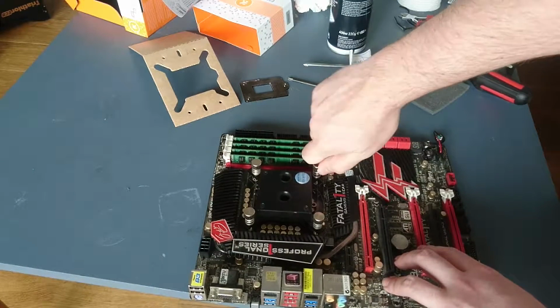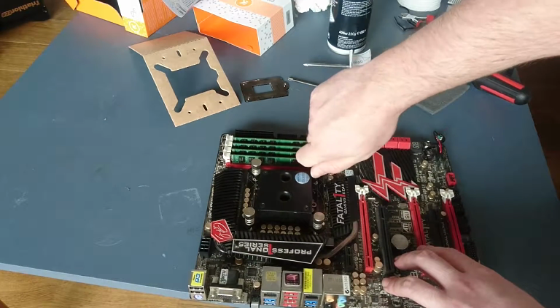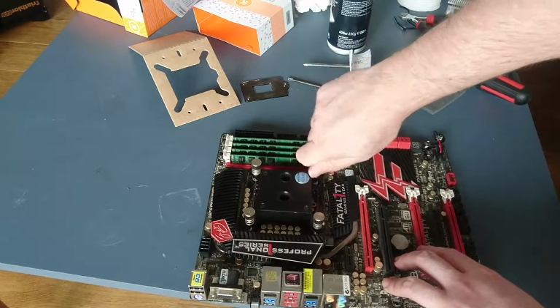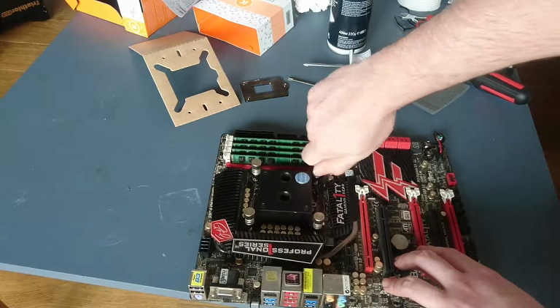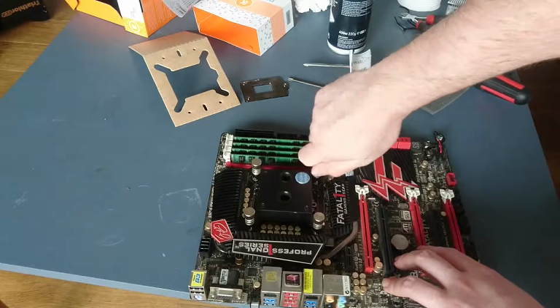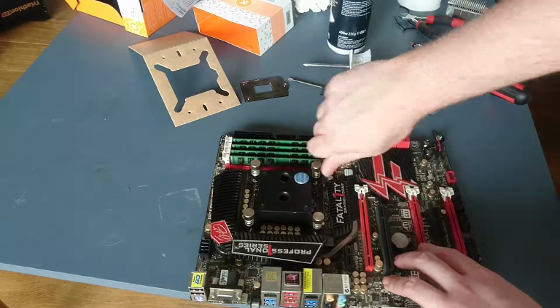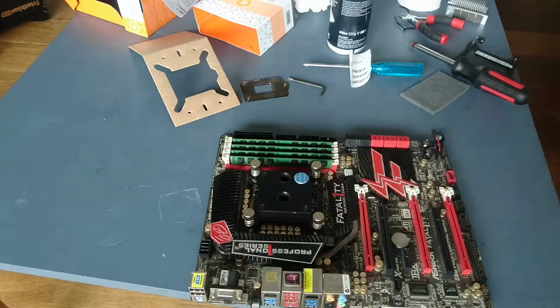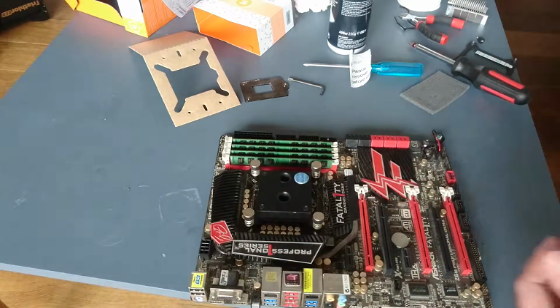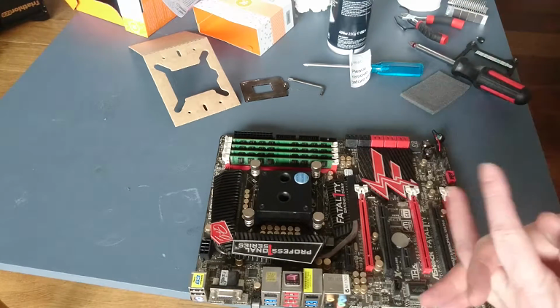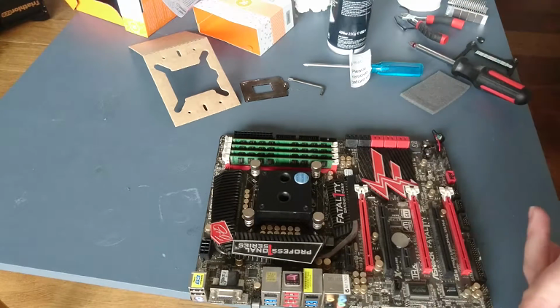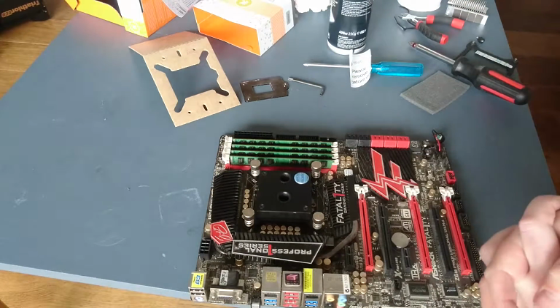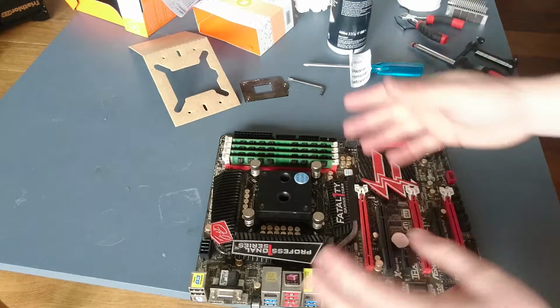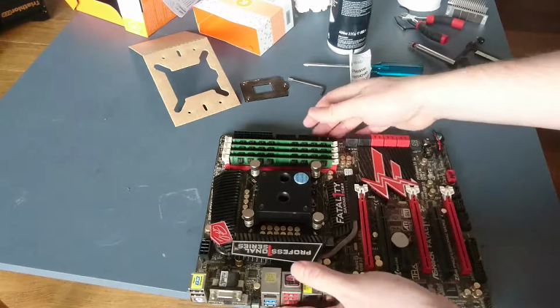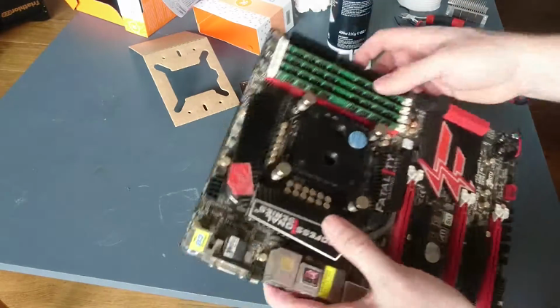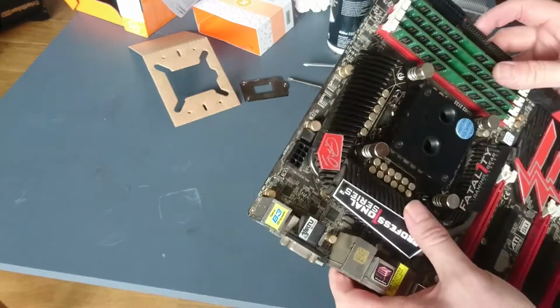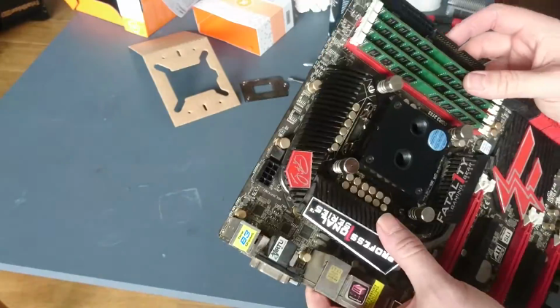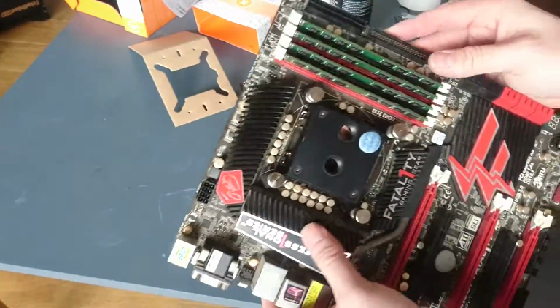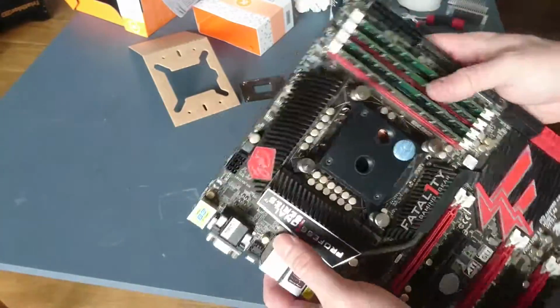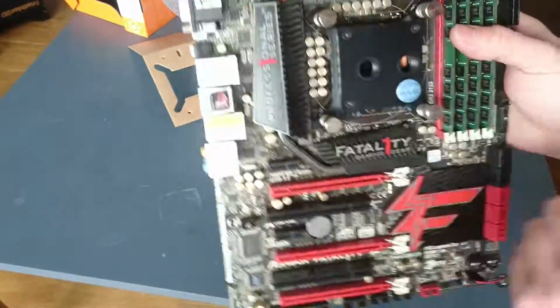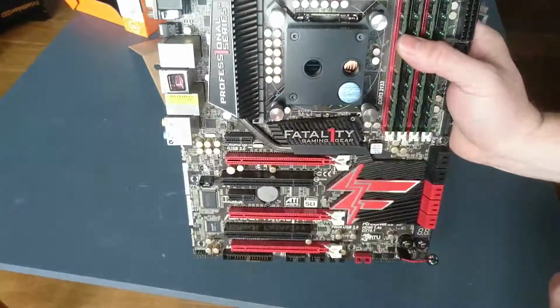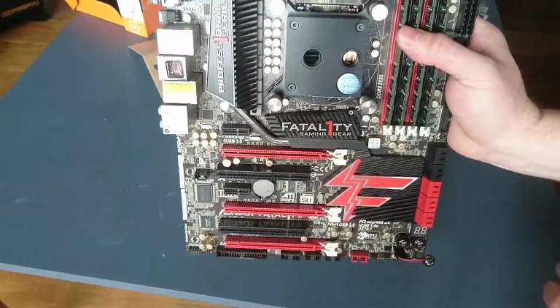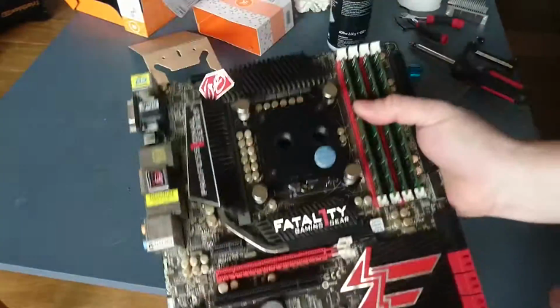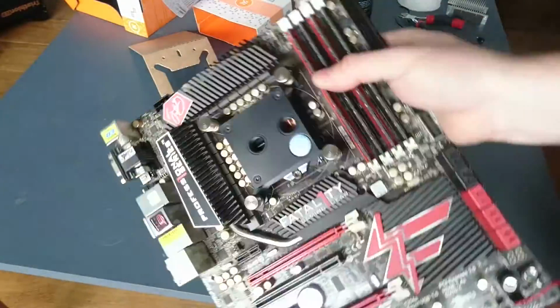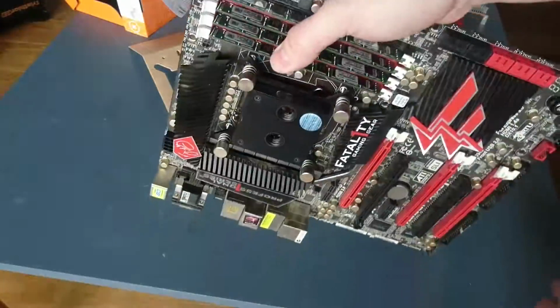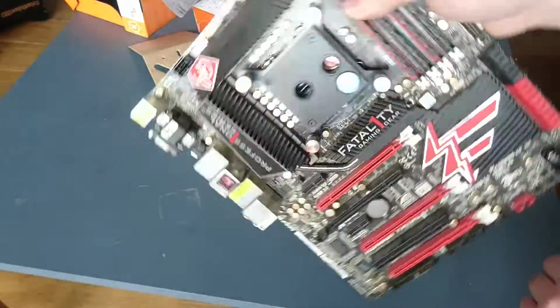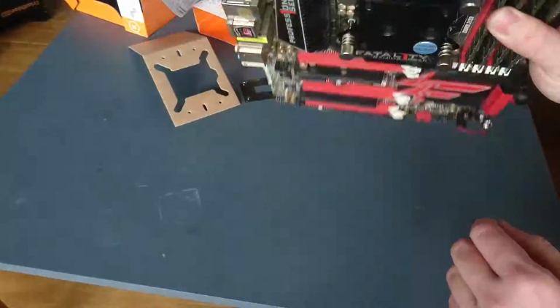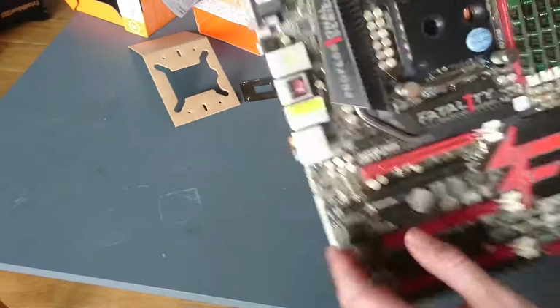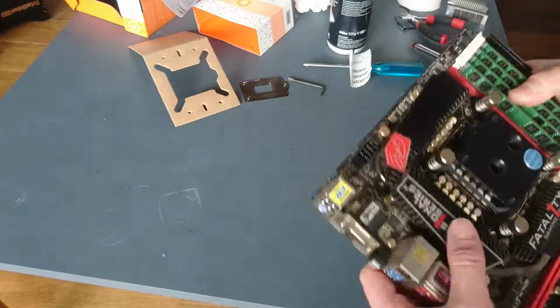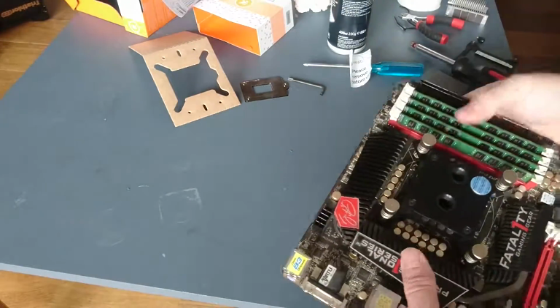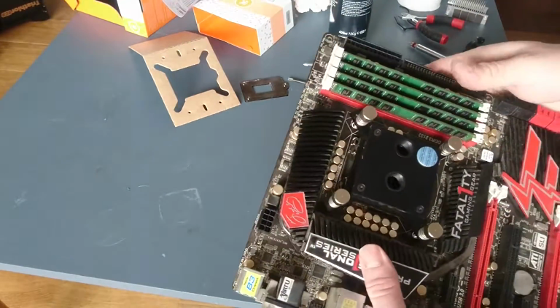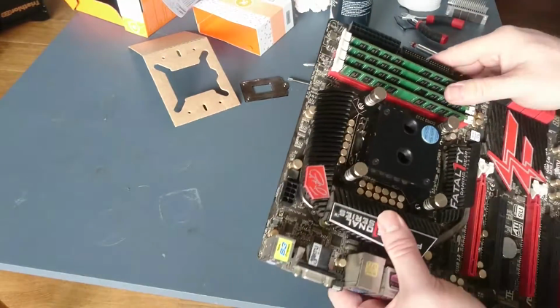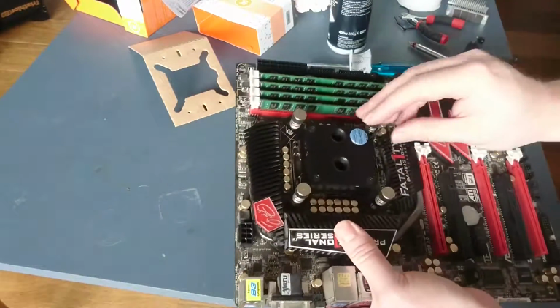If you do damage pins, you brick your motherboard and EK will absolutely not cover it. But there you go — it's installed. It's cheap and I reckon it'll work really well.